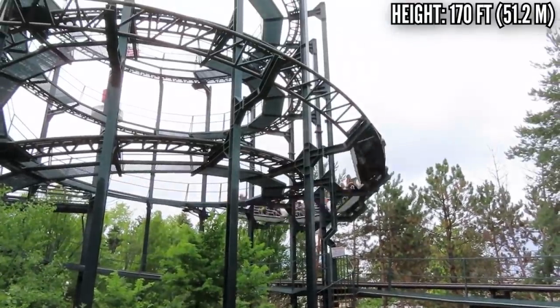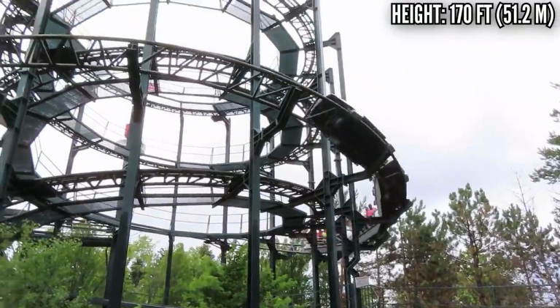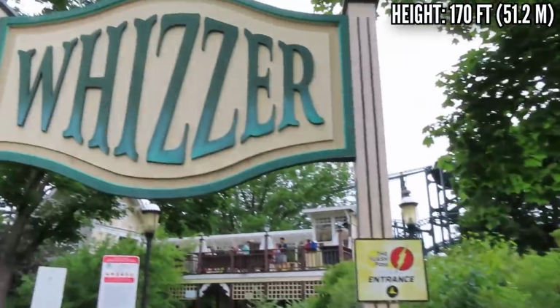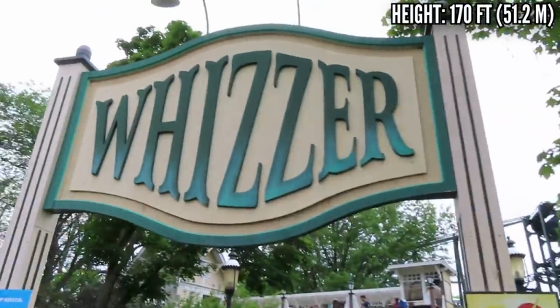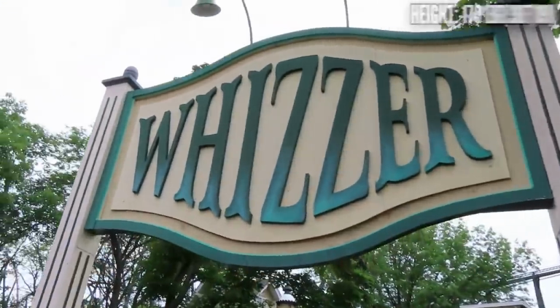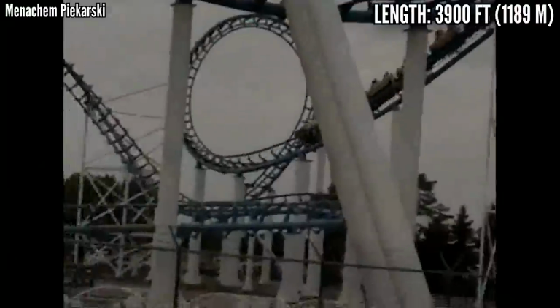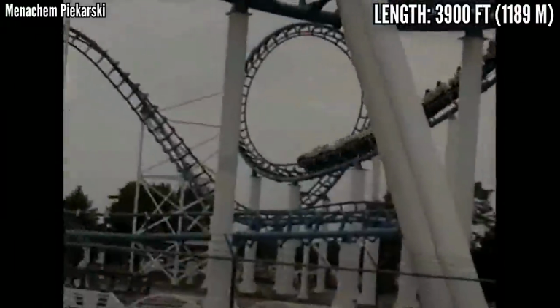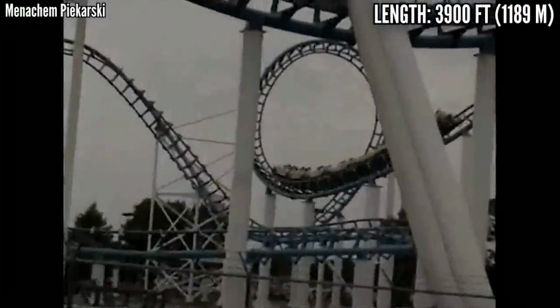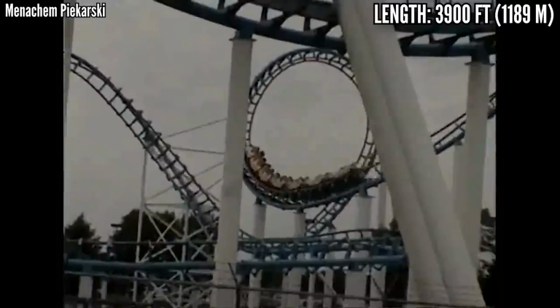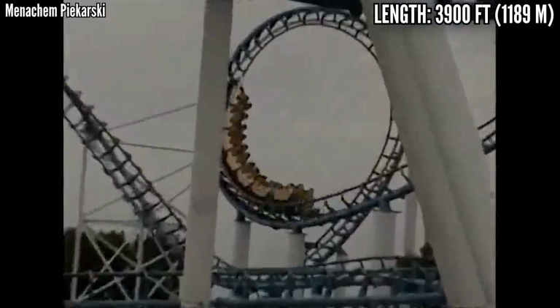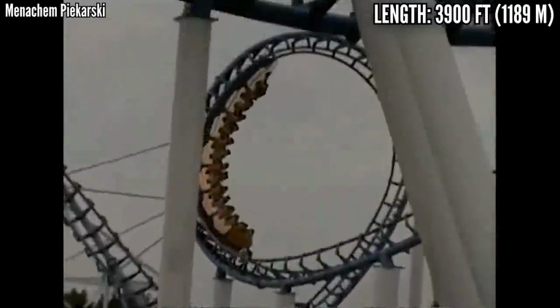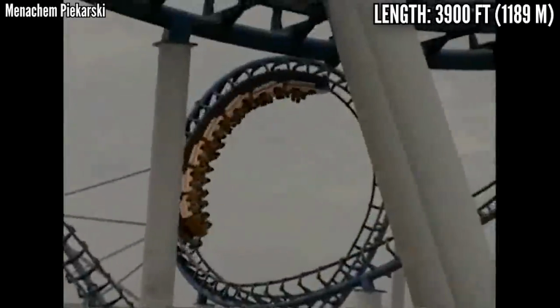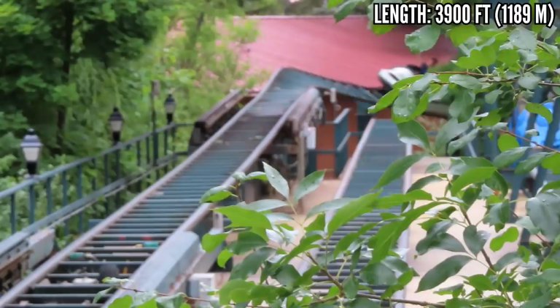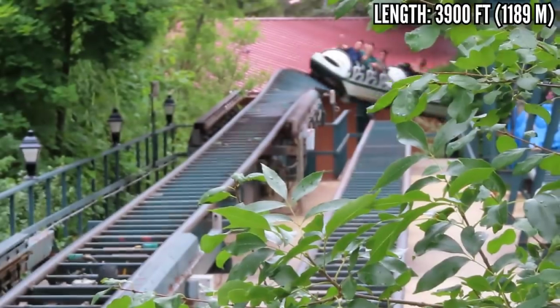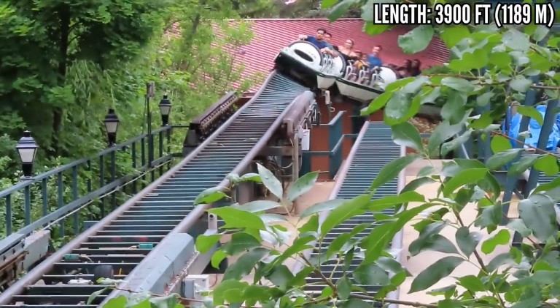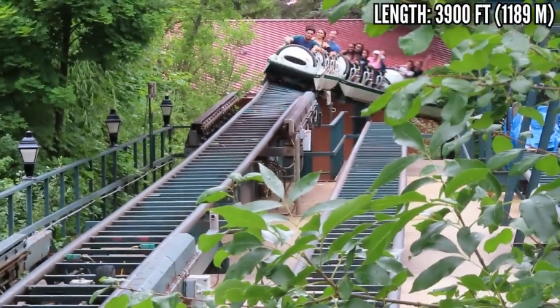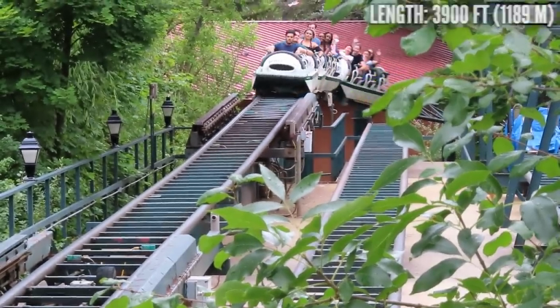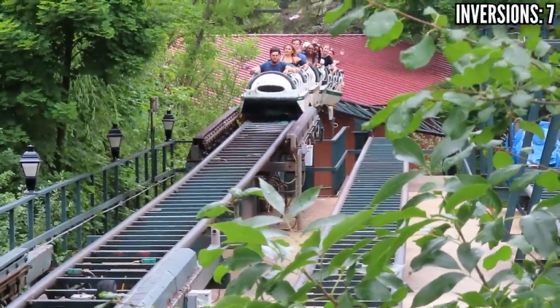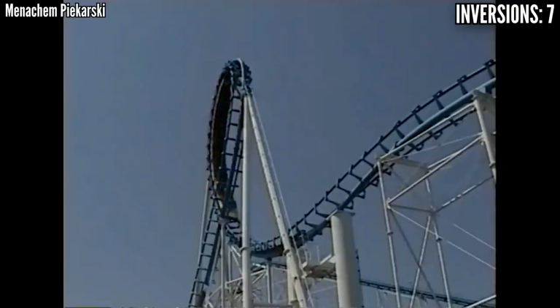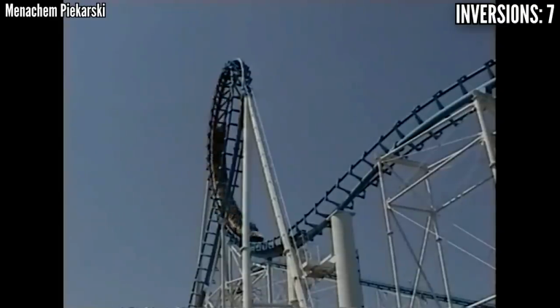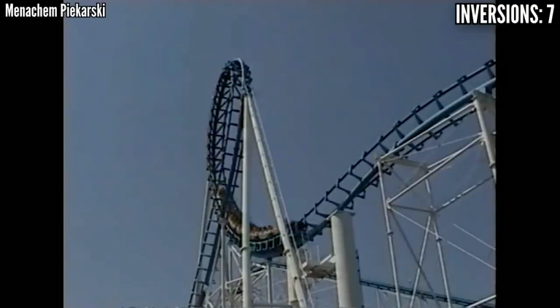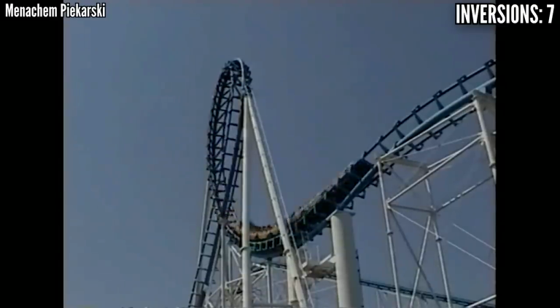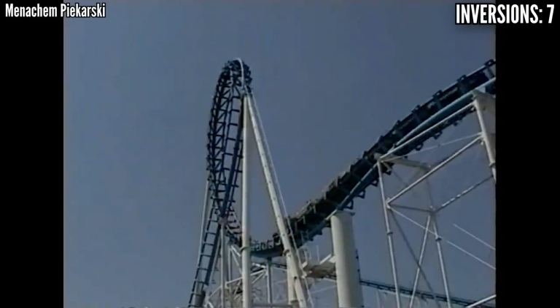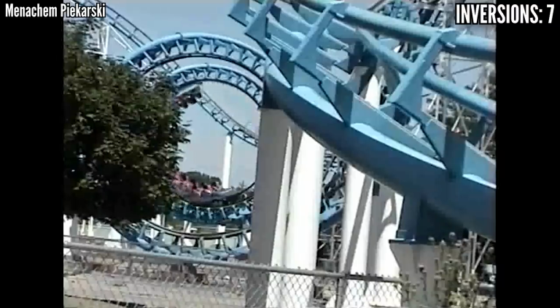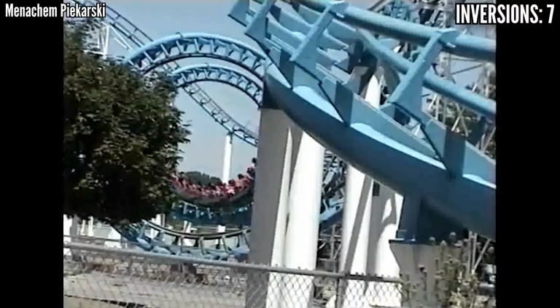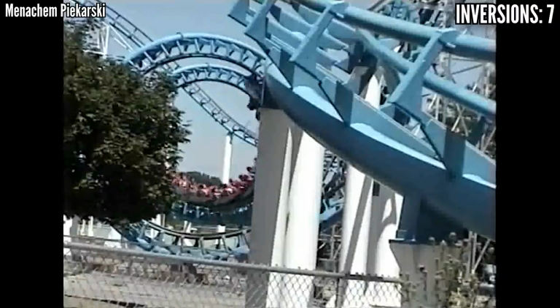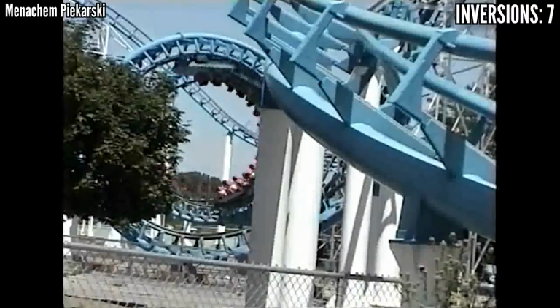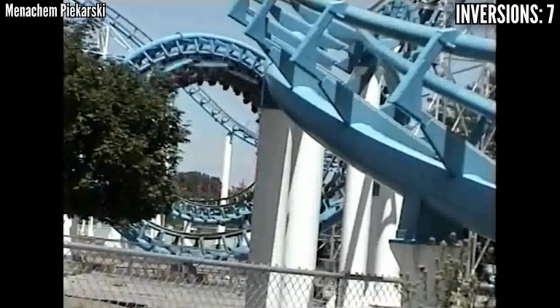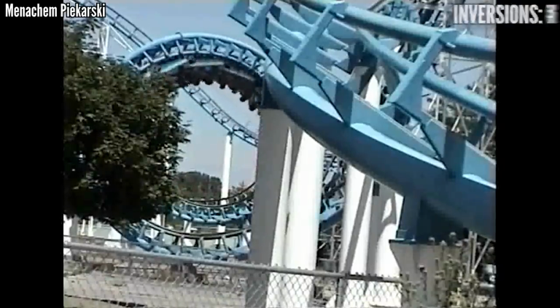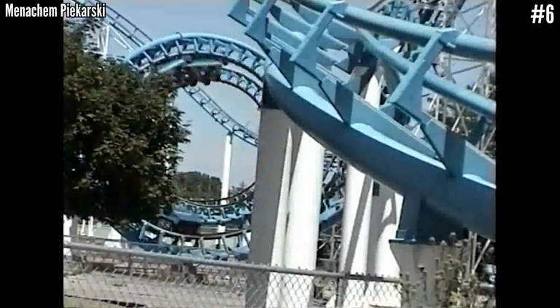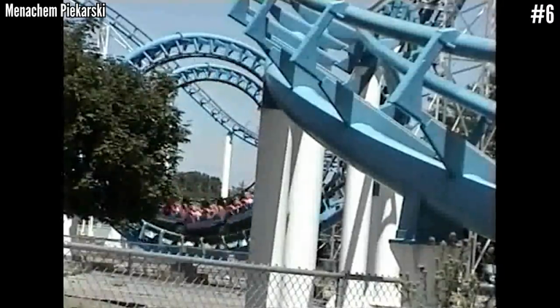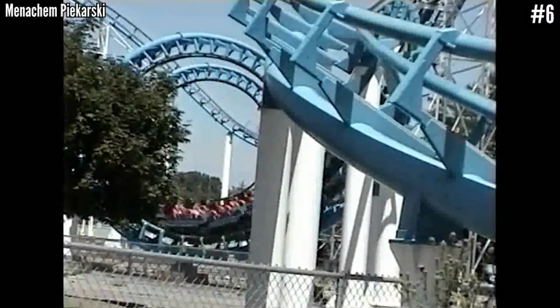Number 6: The park fans revolted, and it turned out to be the 14-year-old Shockwave that took the axe. Had there not been an uprising to save the Whizzer, I wonder how long Shockwave would have lasted. I doubt it would still be around today, but it would have been a lot longer than 14 years.